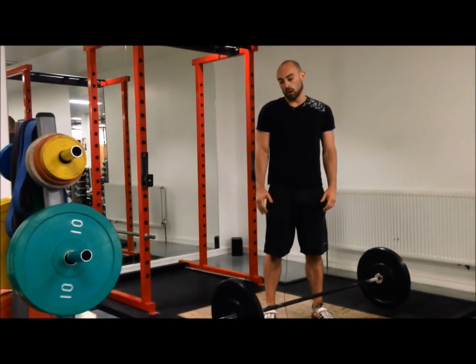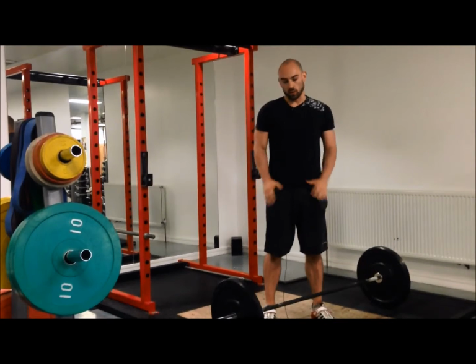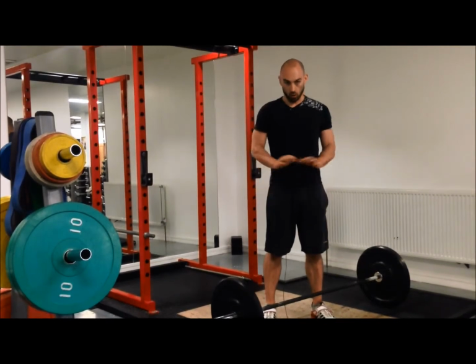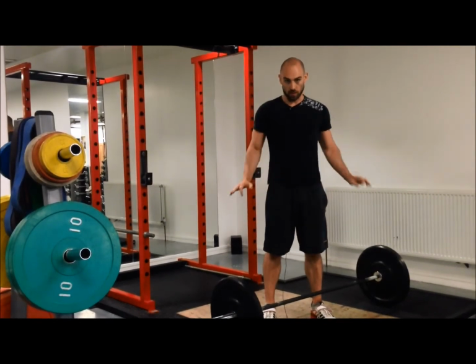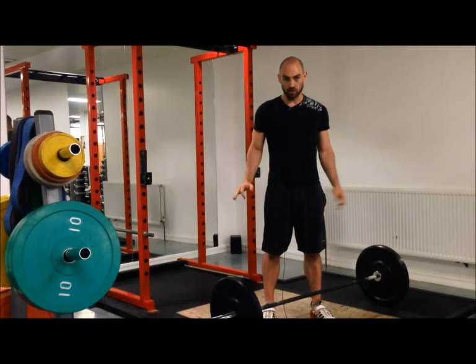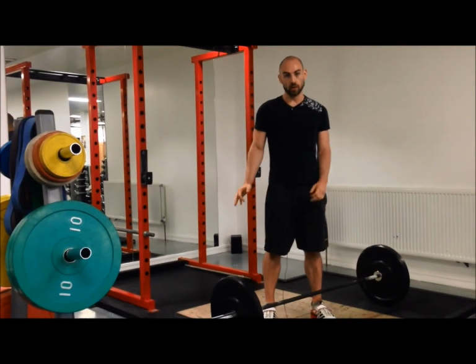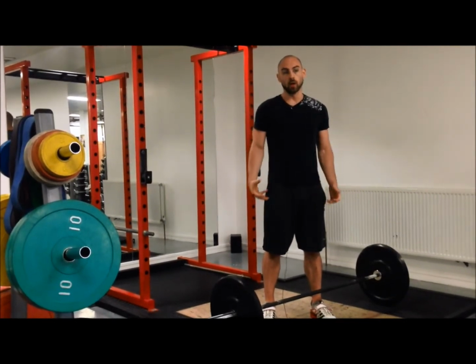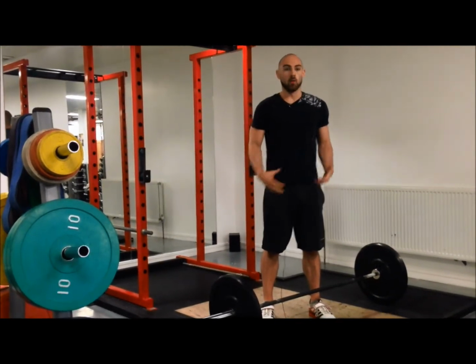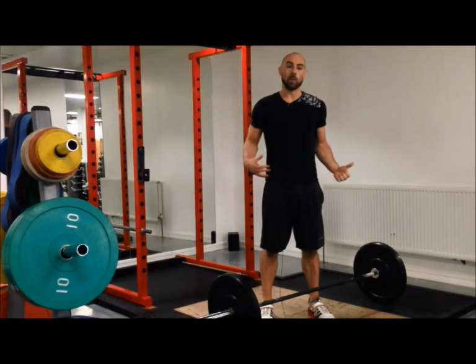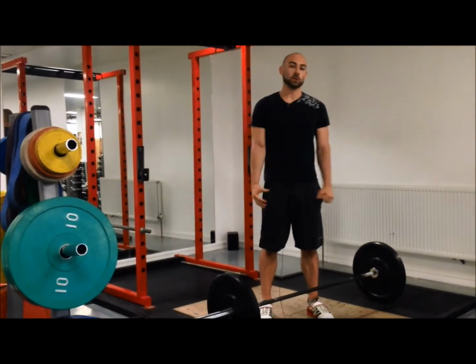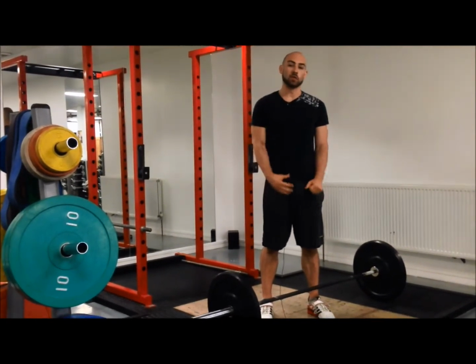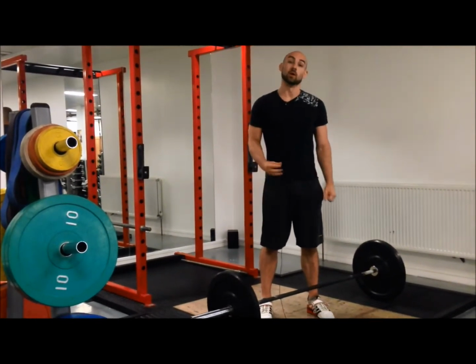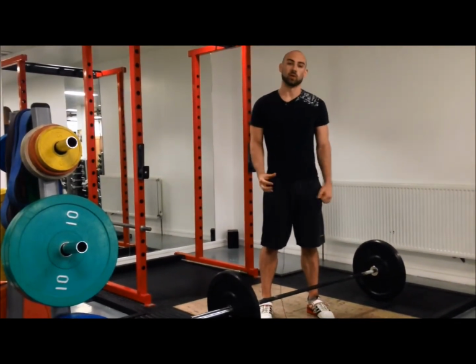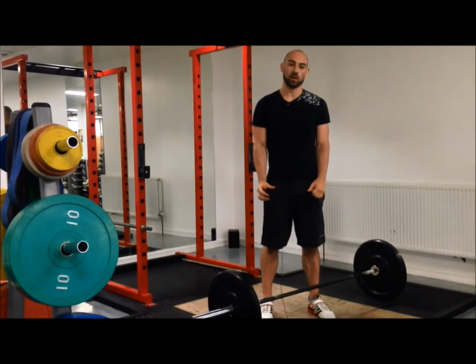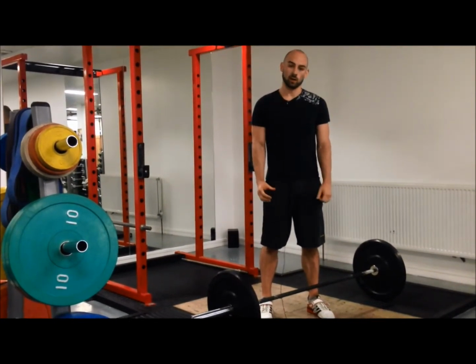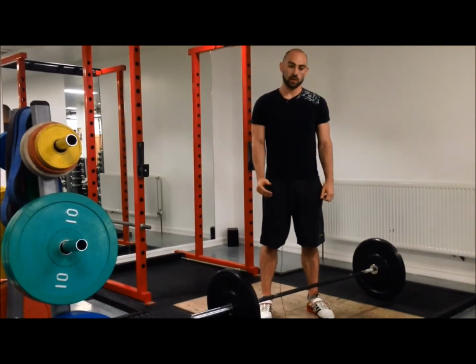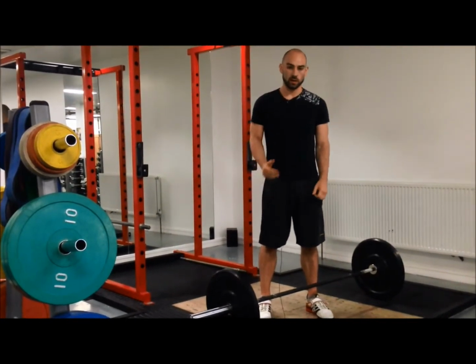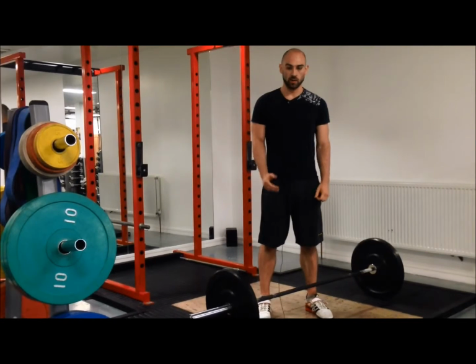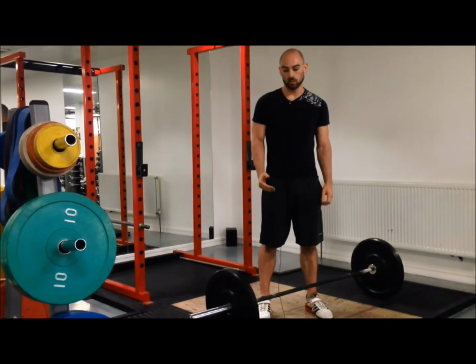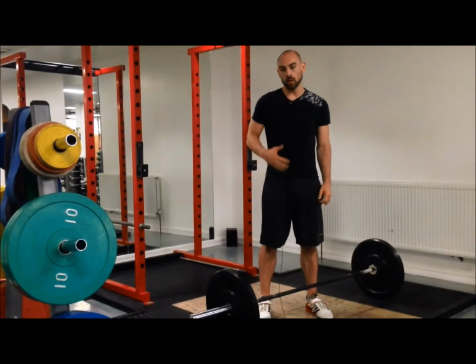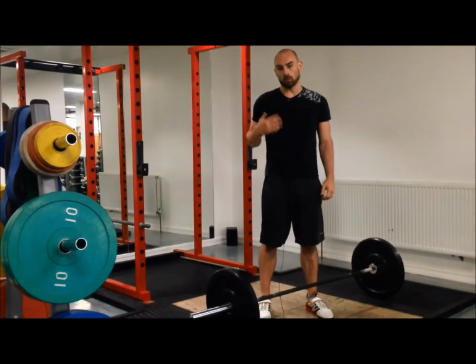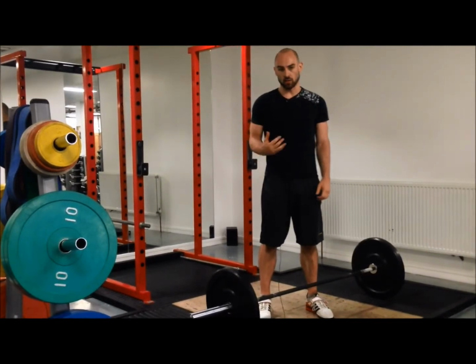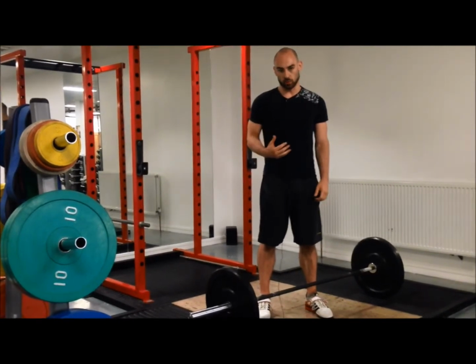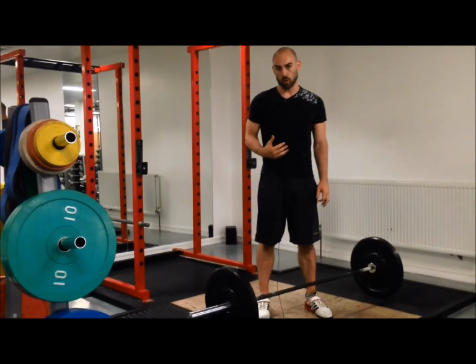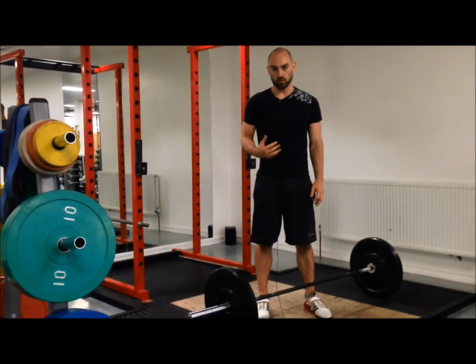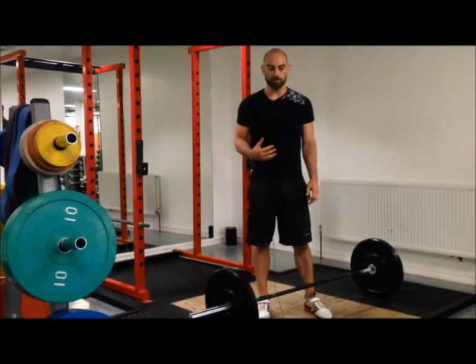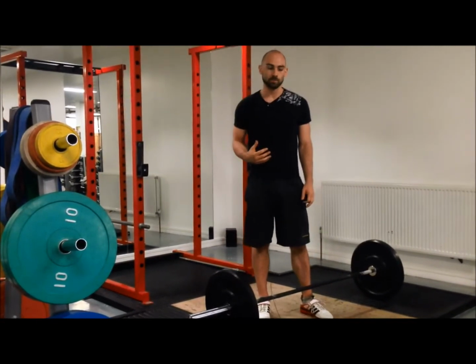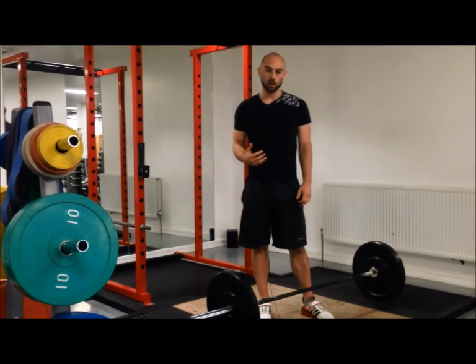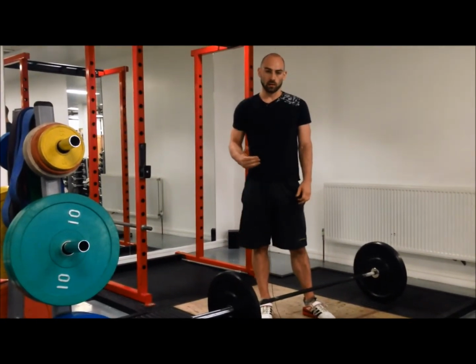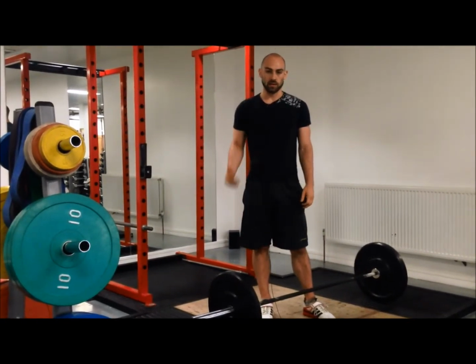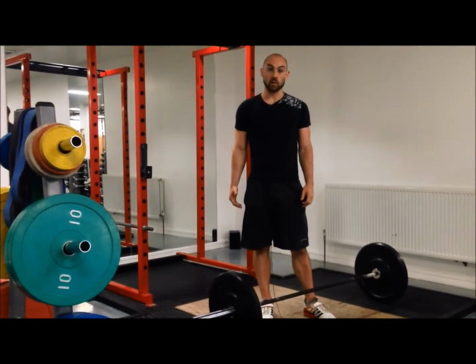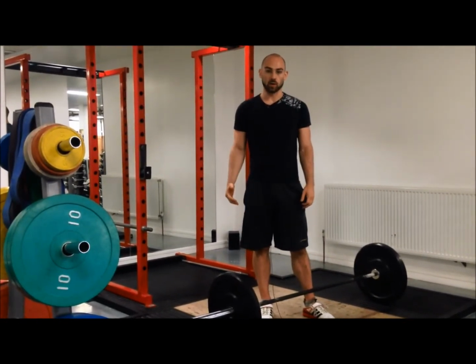And that is the warm-up routine that I recommend. It covers all of the bases — warms up the joints and the movements that you're going to use. From there you just build up through the weights until you get to your first working set.